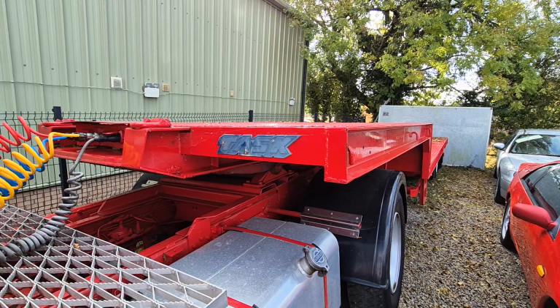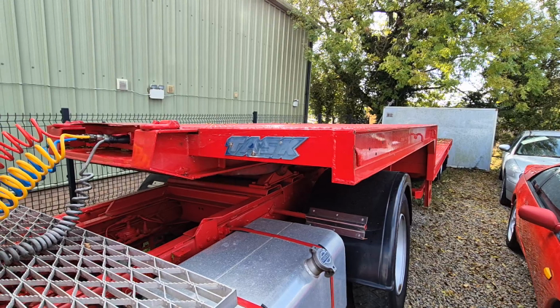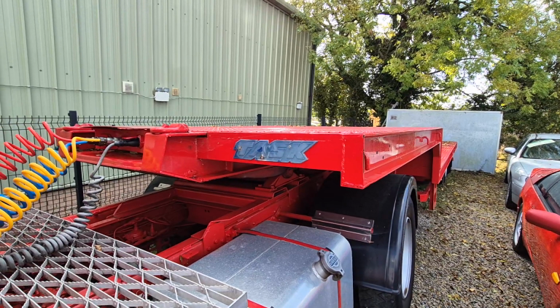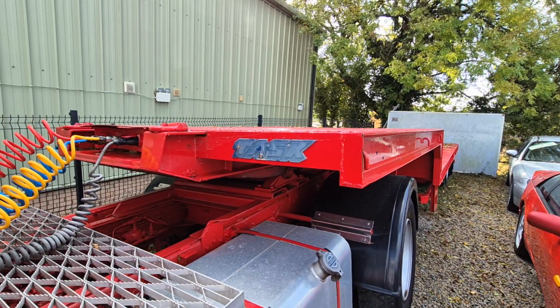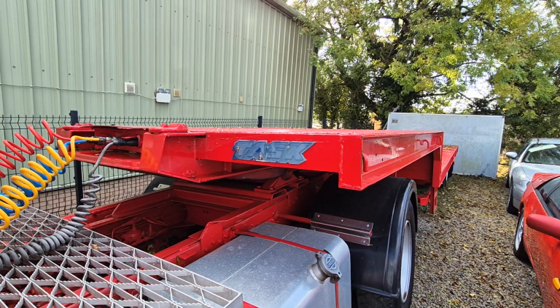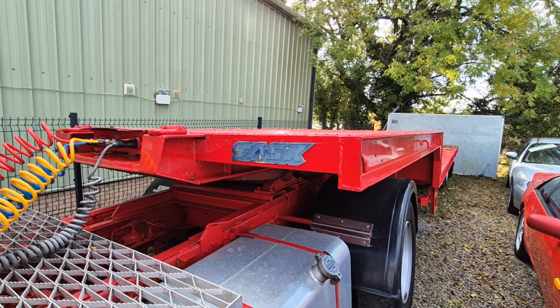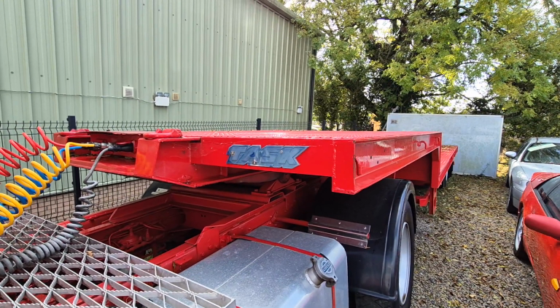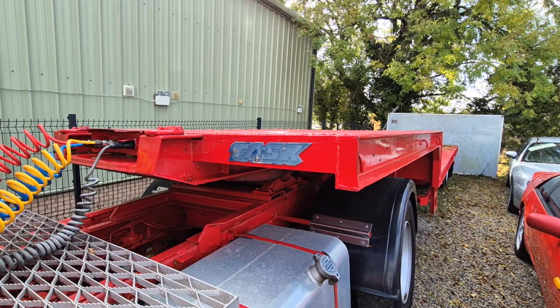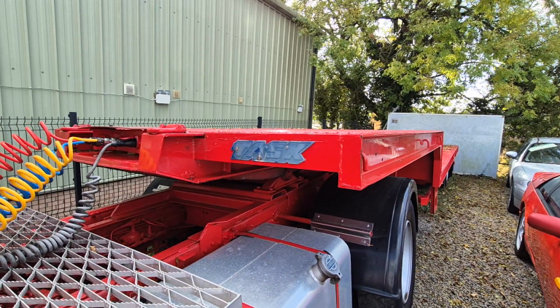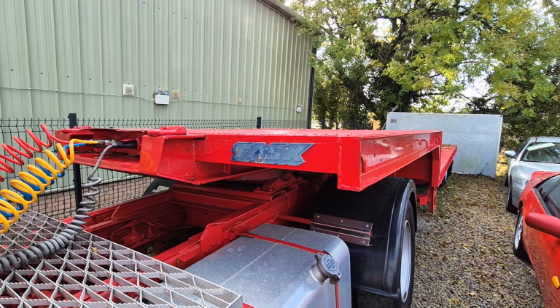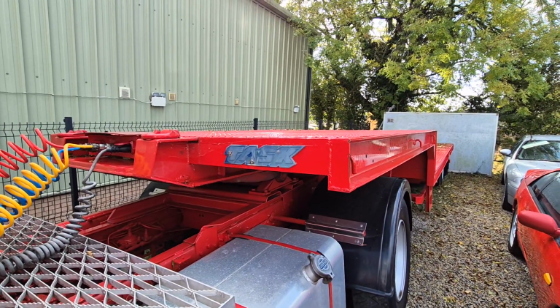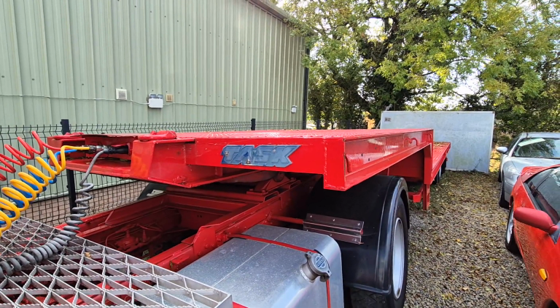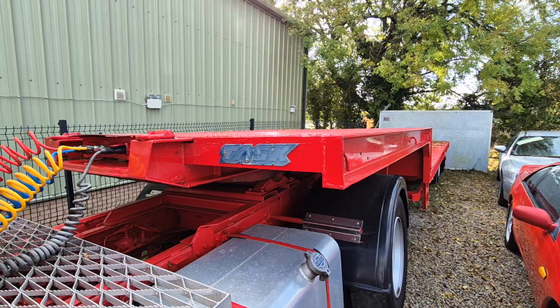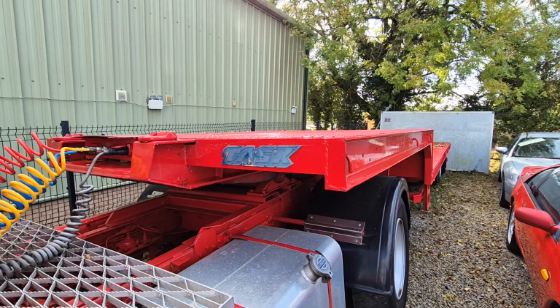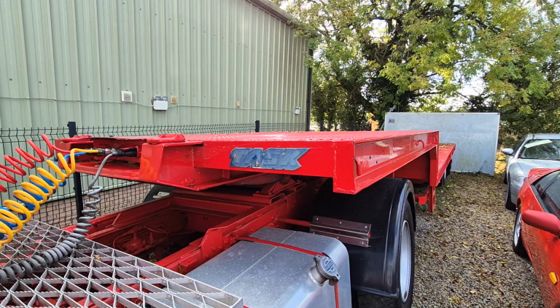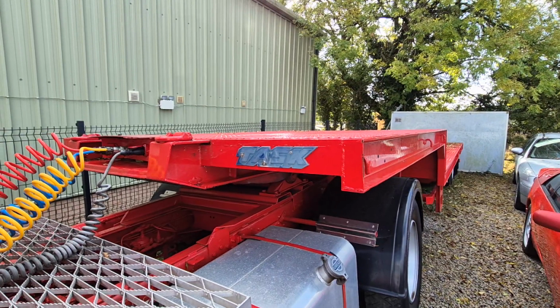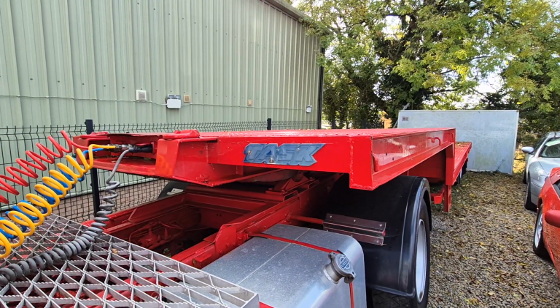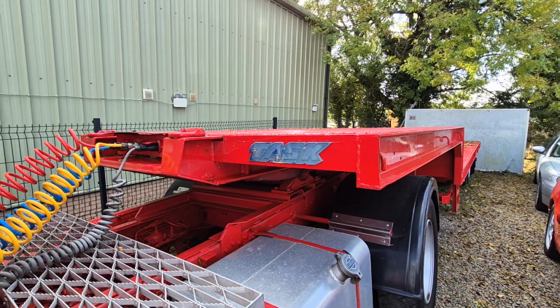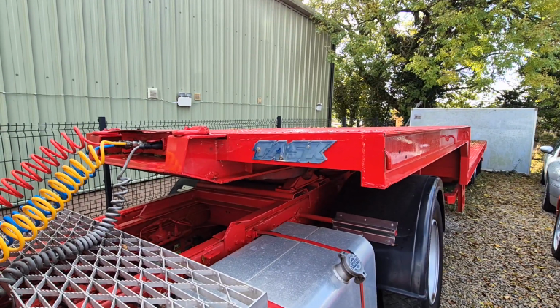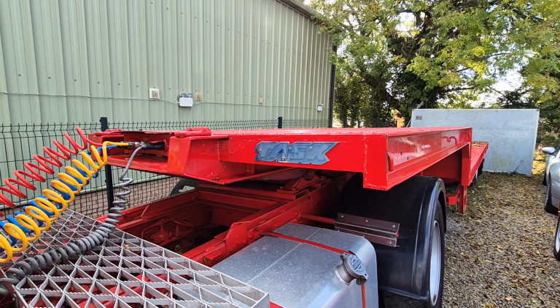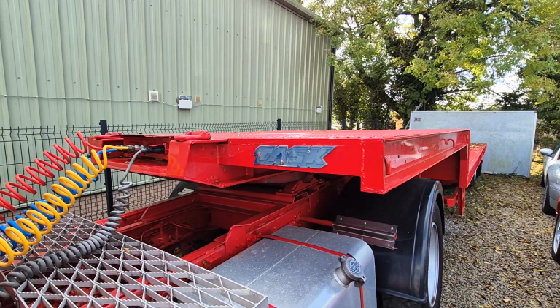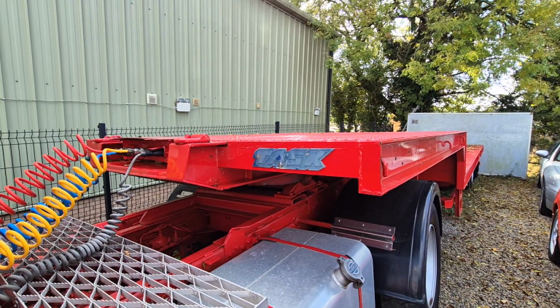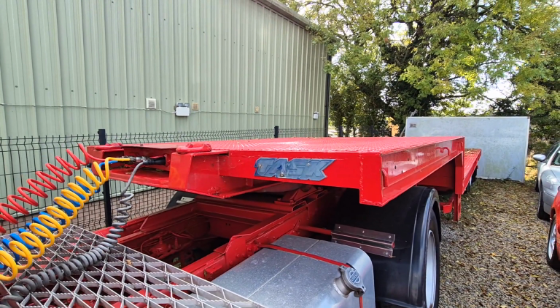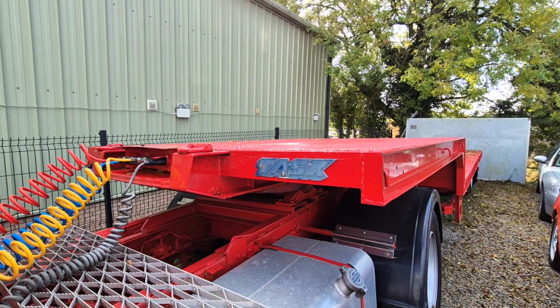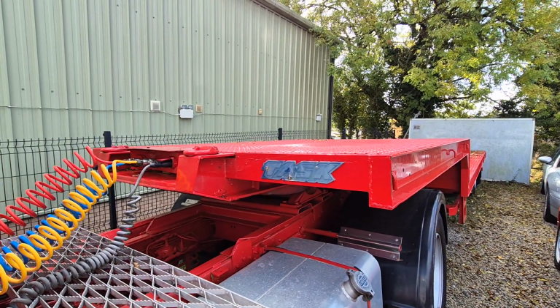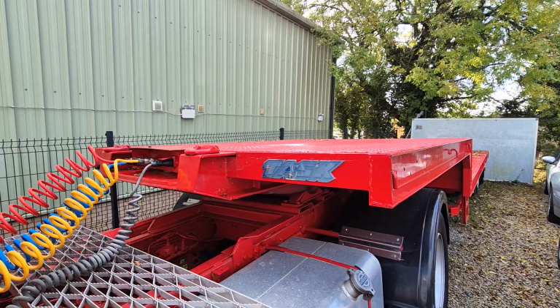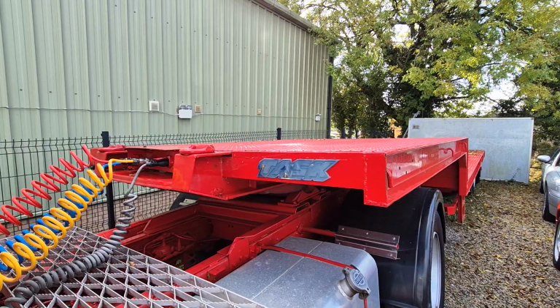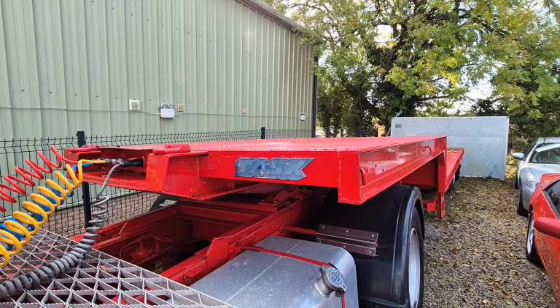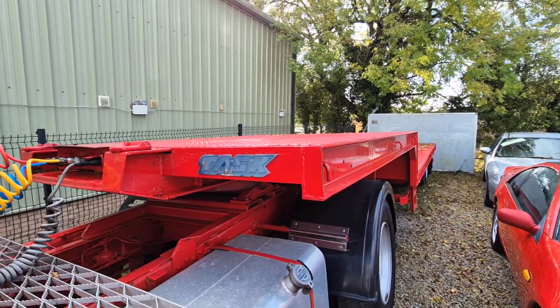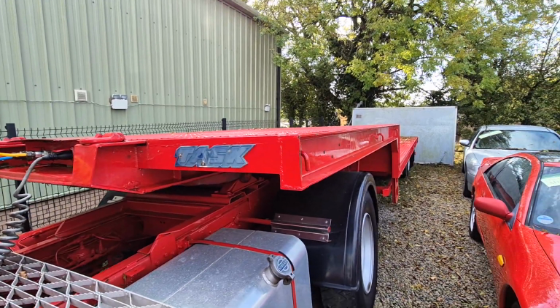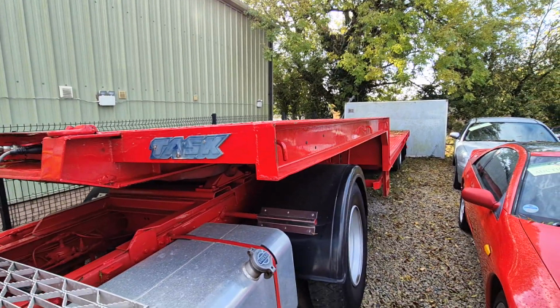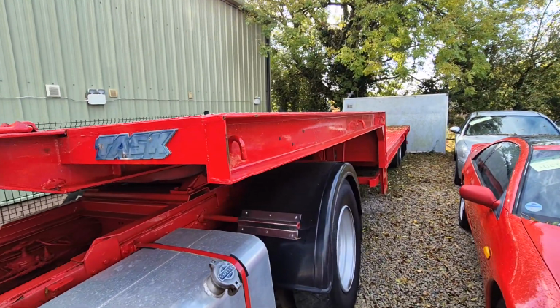Right then folks, here we go. Task - here she is, lovely little step frame trailer. She's about 30 foot thereabouts from tip to toe, absolutely just crying for a winch on the front of there, and a couple of tractors on it.